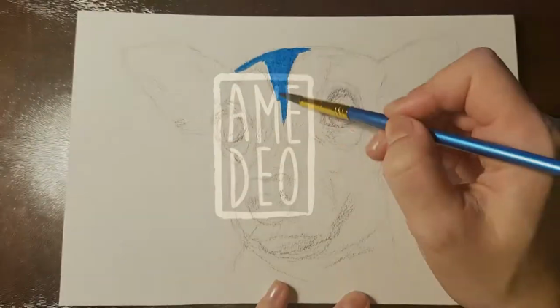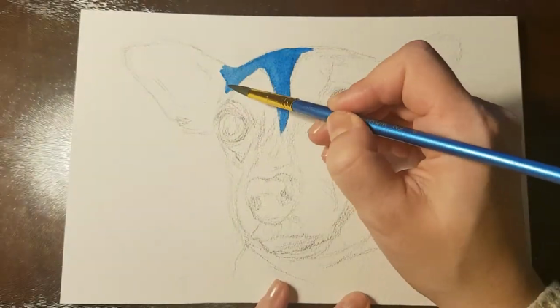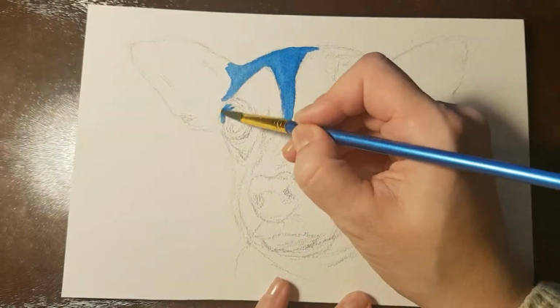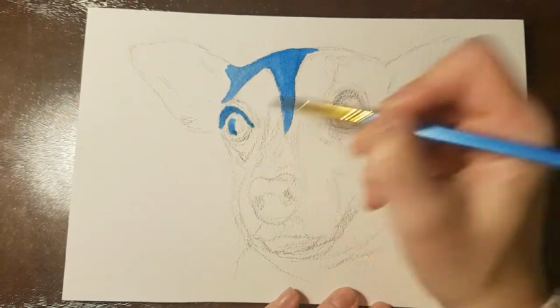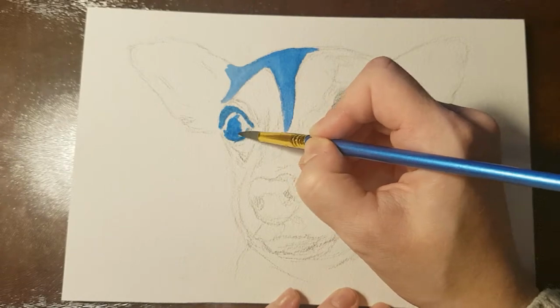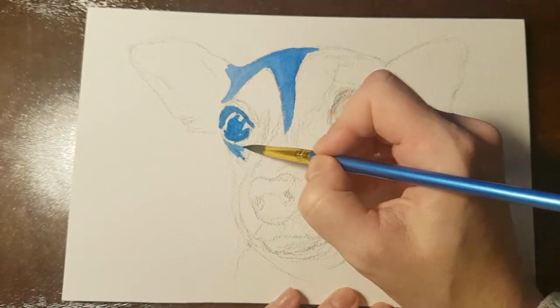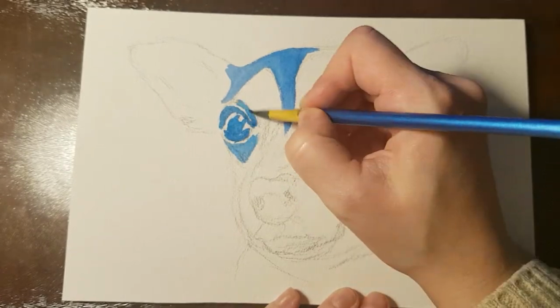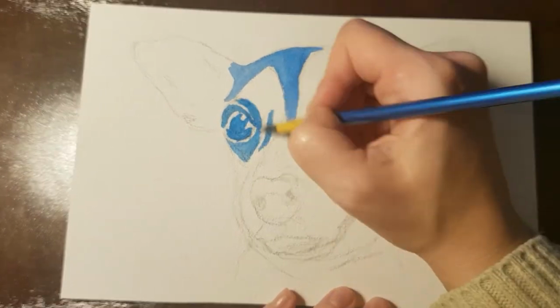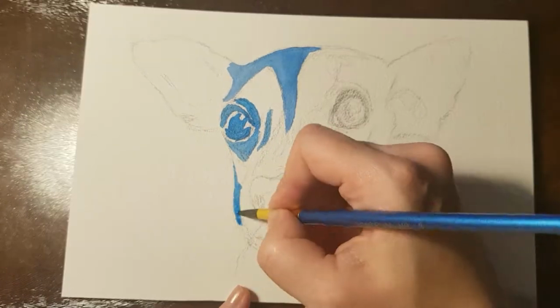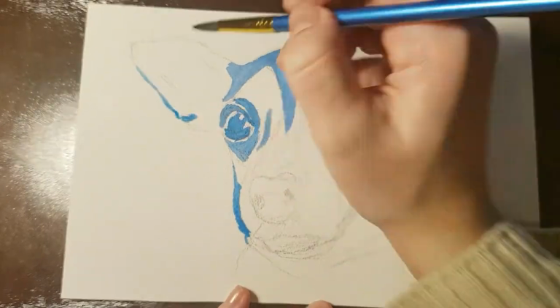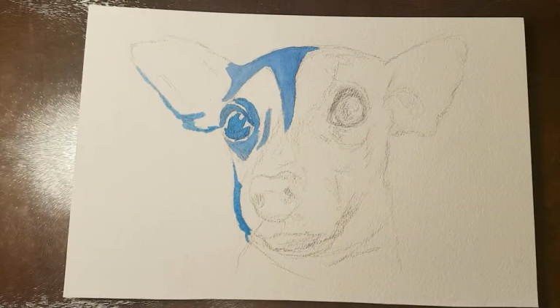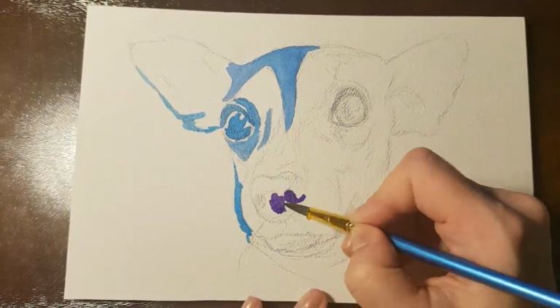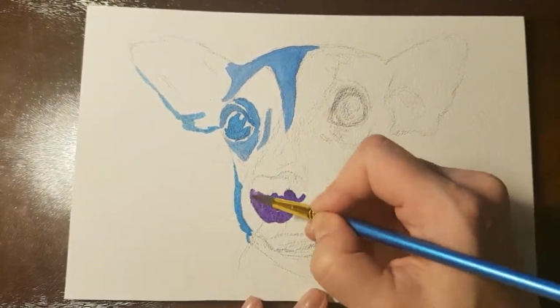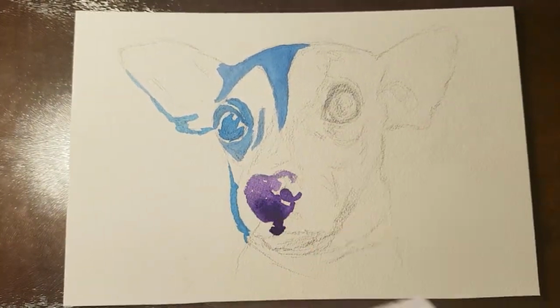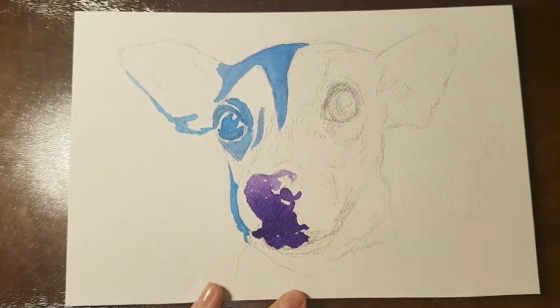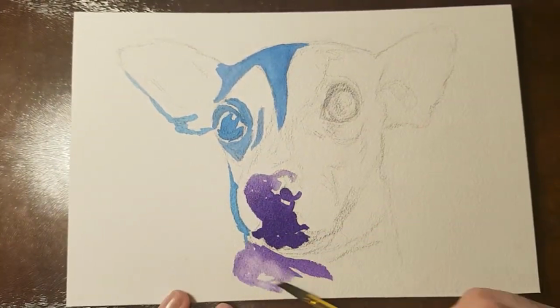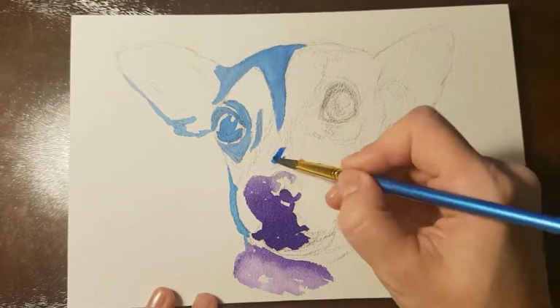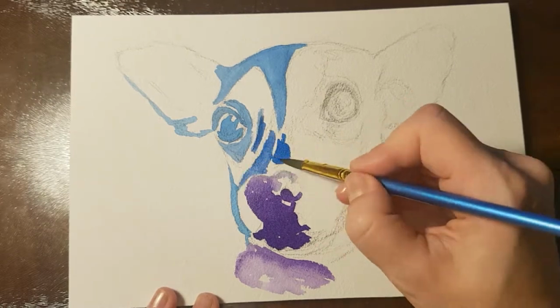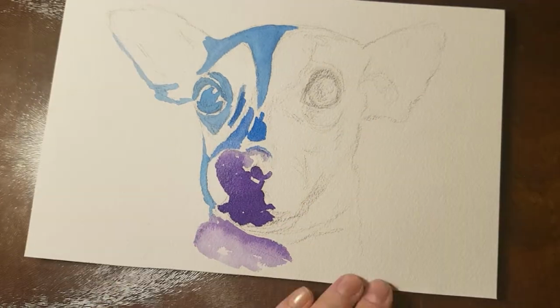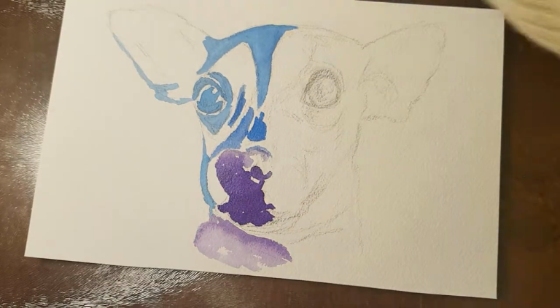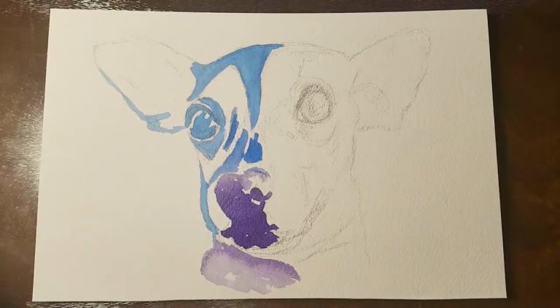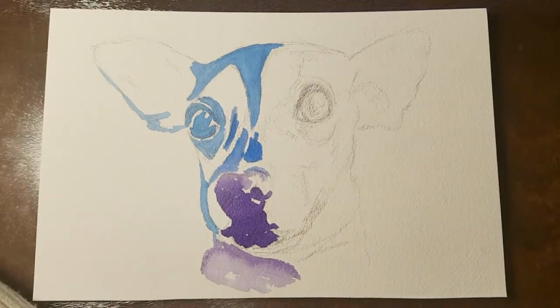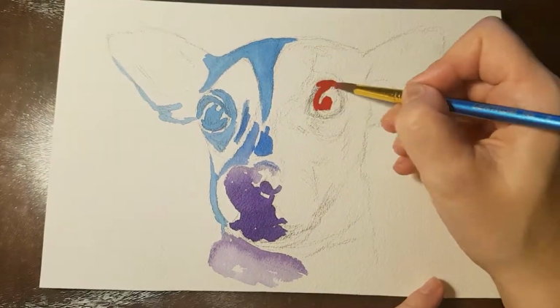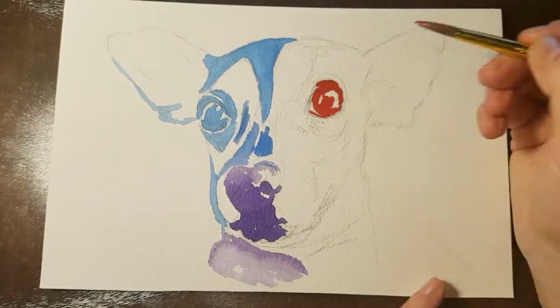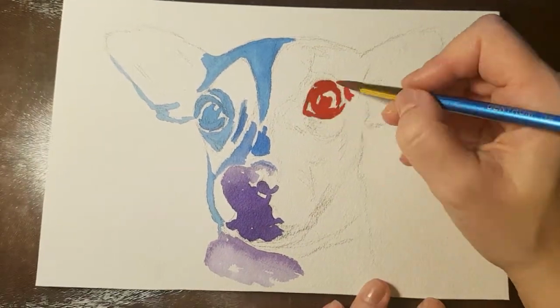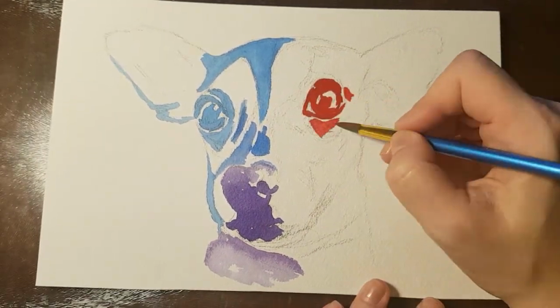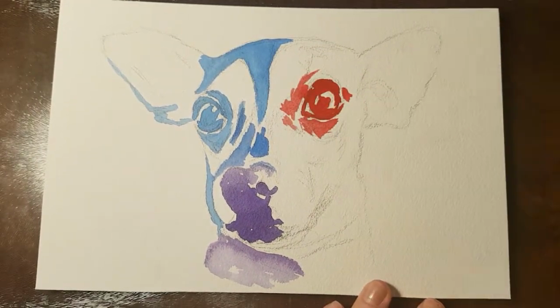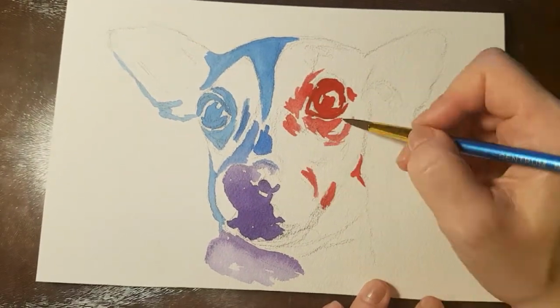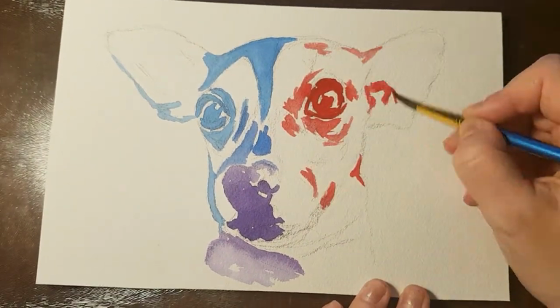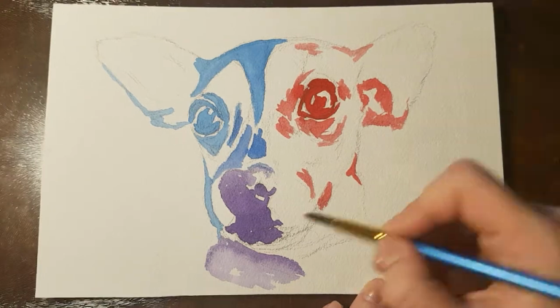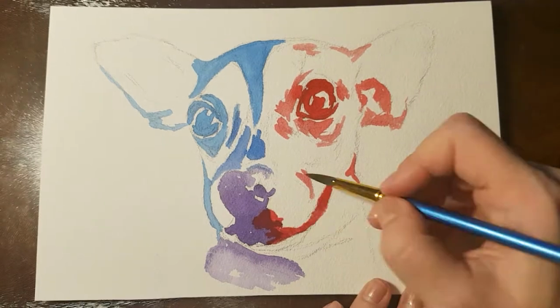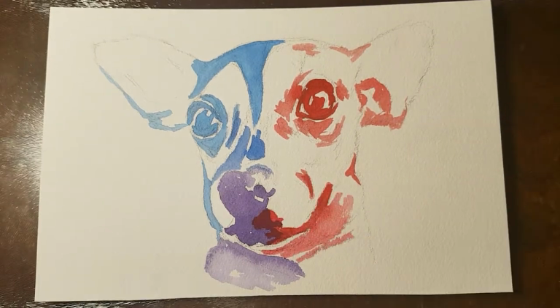I start with mapping out my darkest darks. I always convert my image to grayscale so I can see the values better, as I will not be using the realistic colors of this doggy. I use blue, purple and red for my darkest darks.